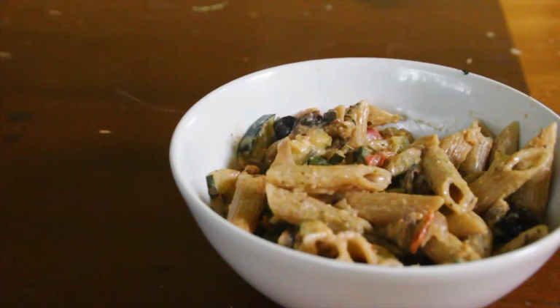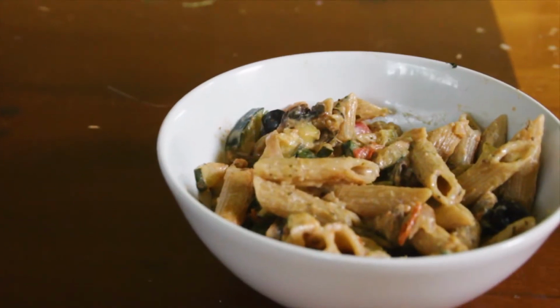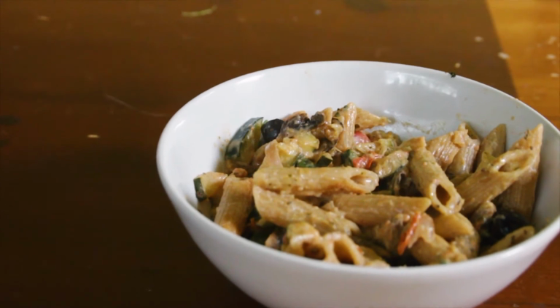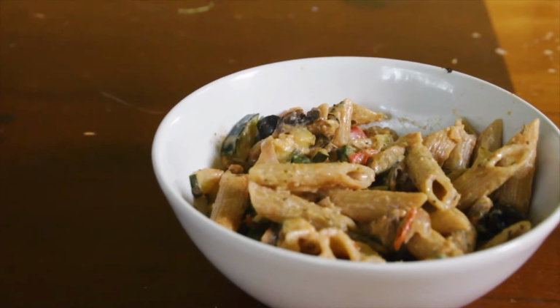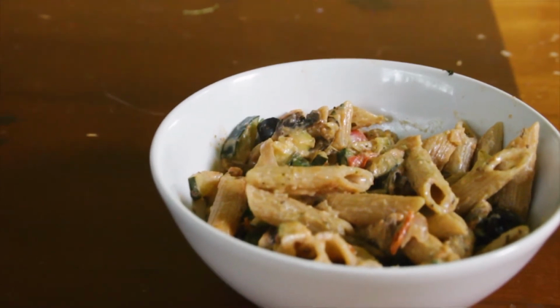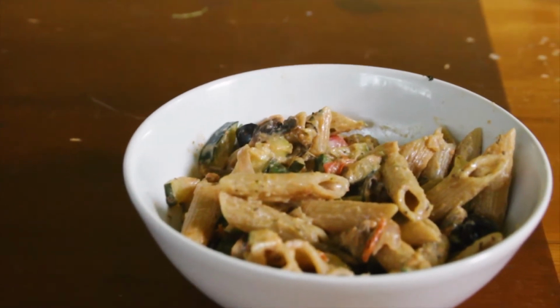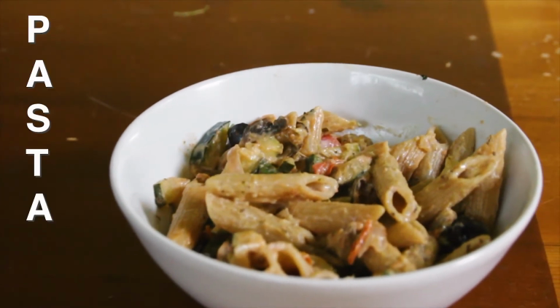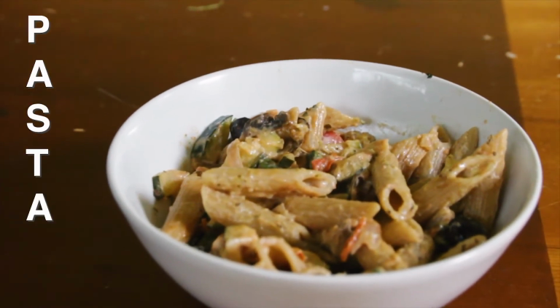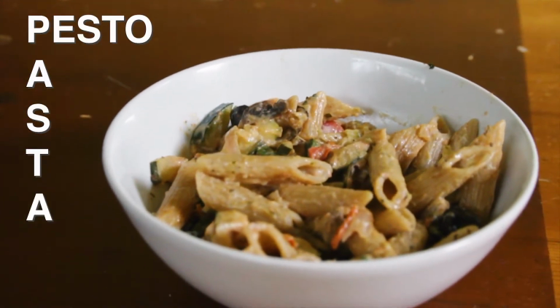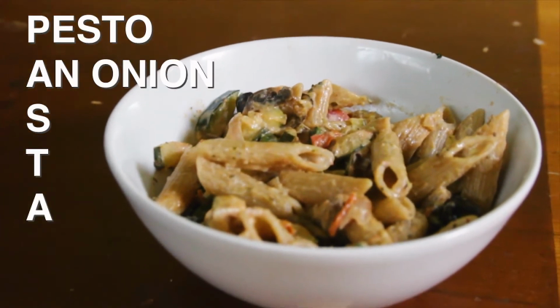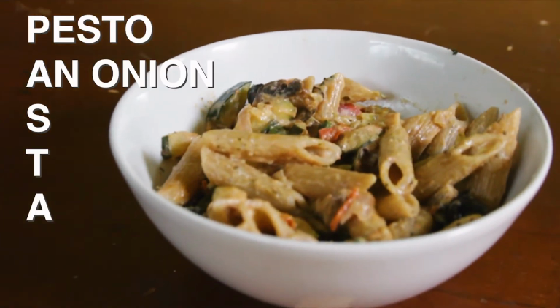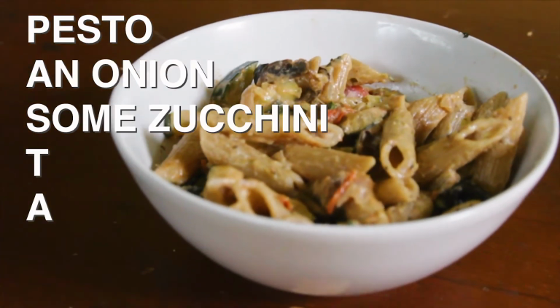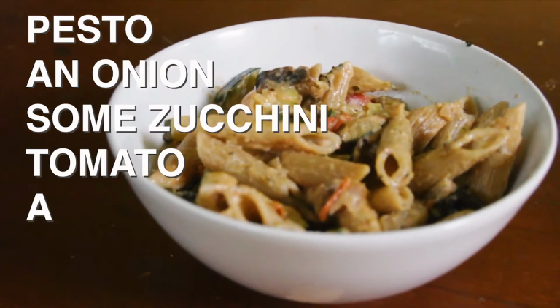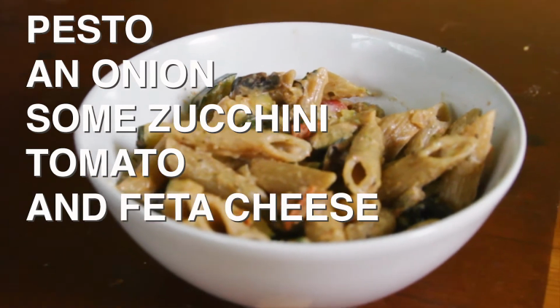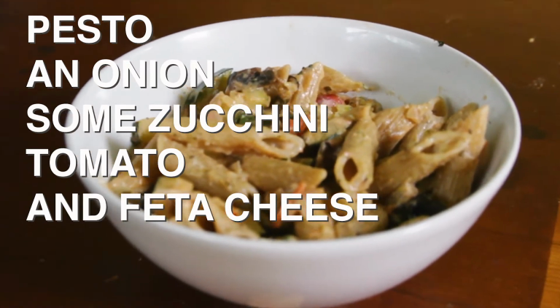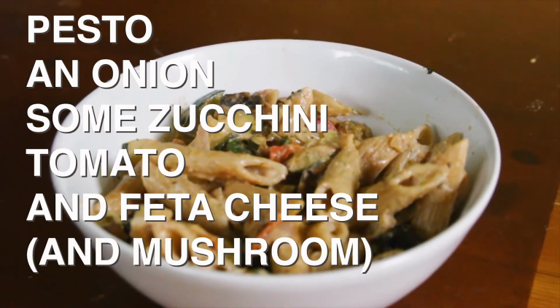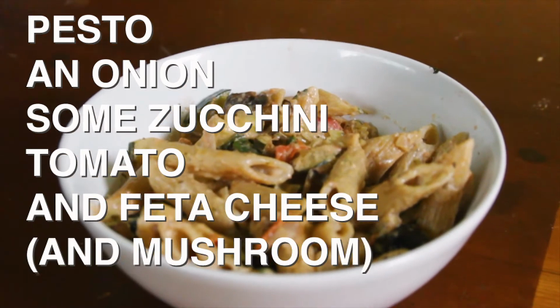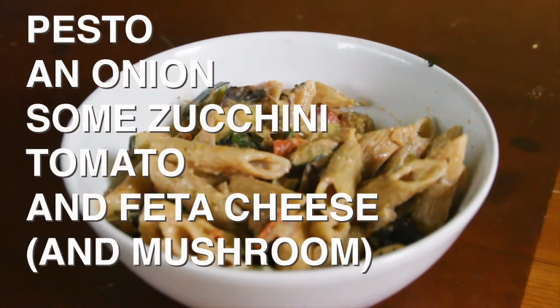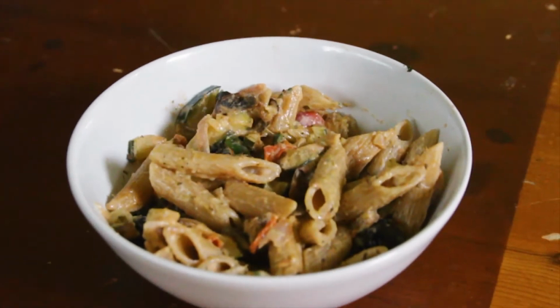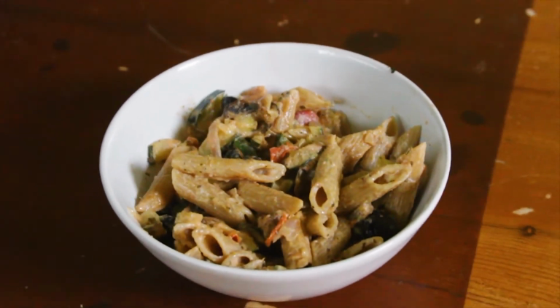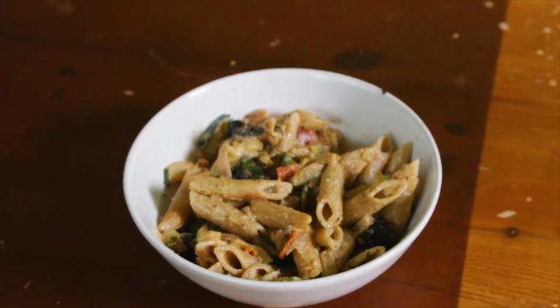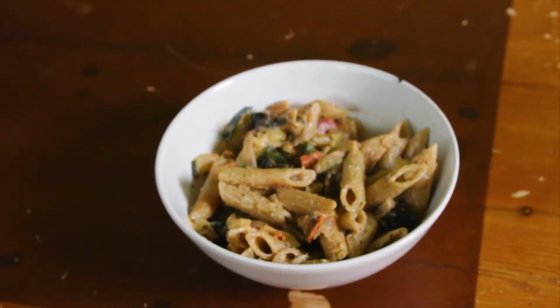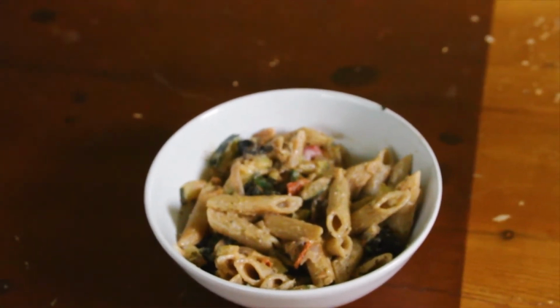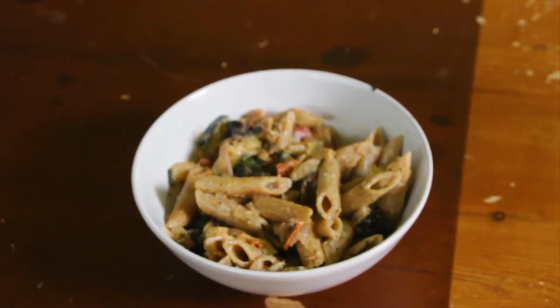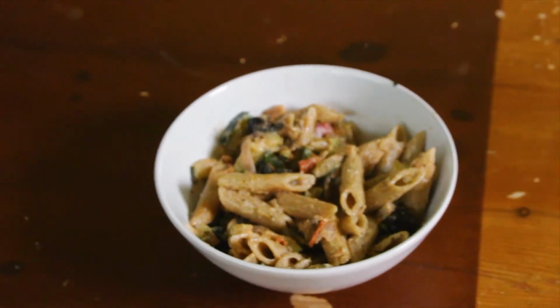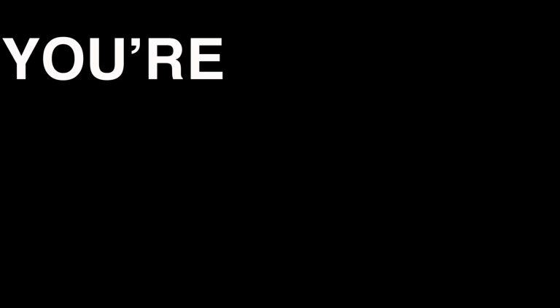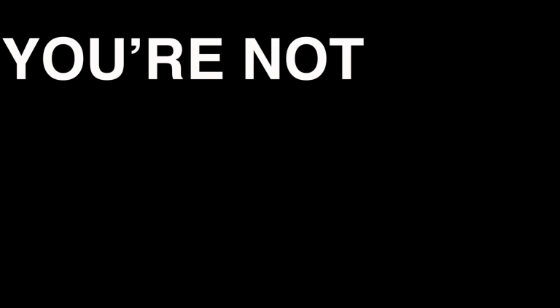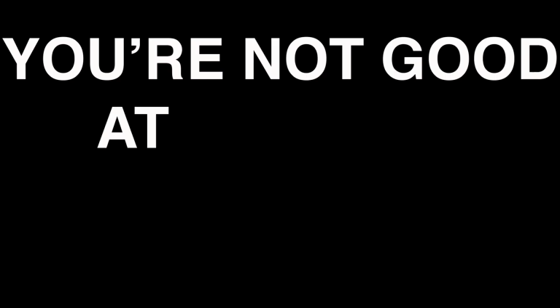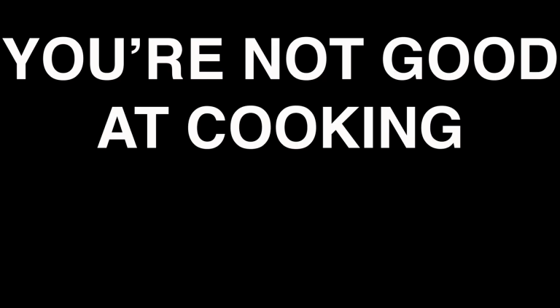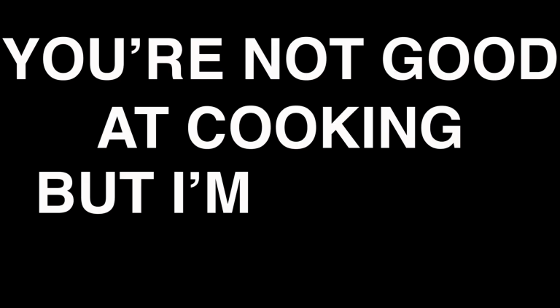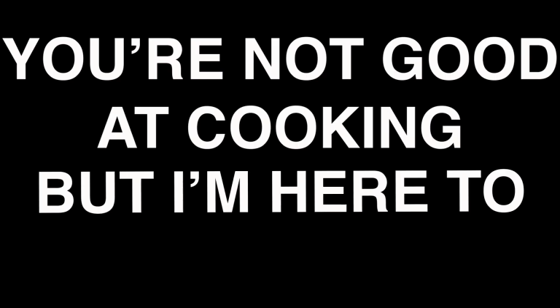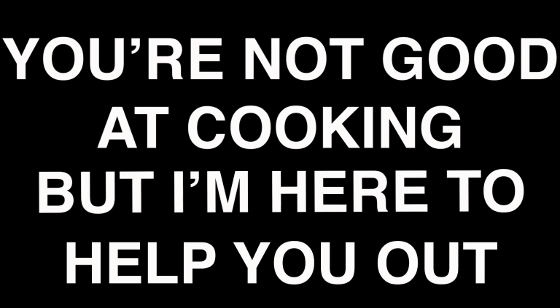Our second recipe involves pasta. Did you know that pasta stands for pesto, an onion, some zucchini, tomato, feta cheese, and mushroom? No? That's odd. Because that's exactly what we're gonna make today. You're not good at cooking, but I'm here to help you out.